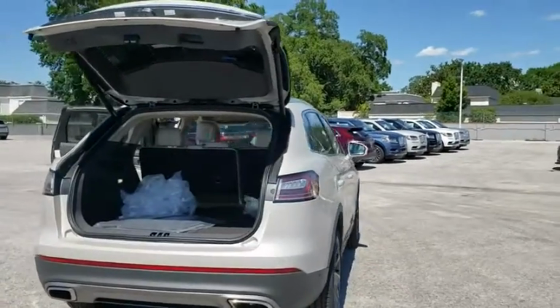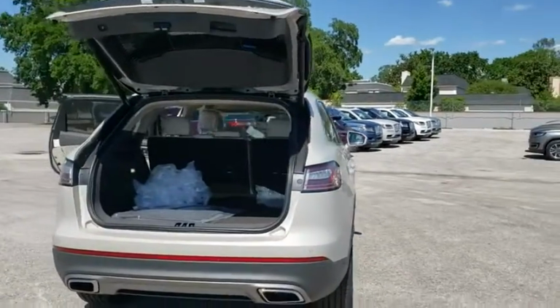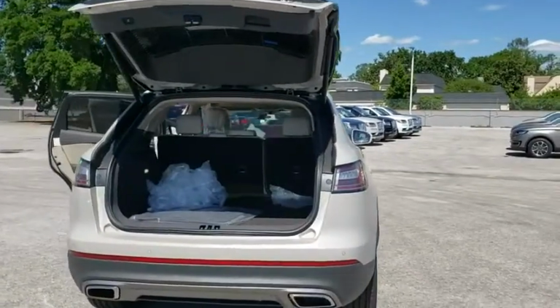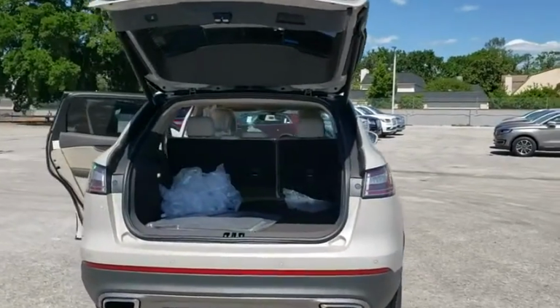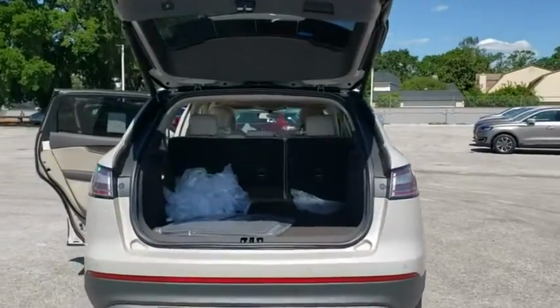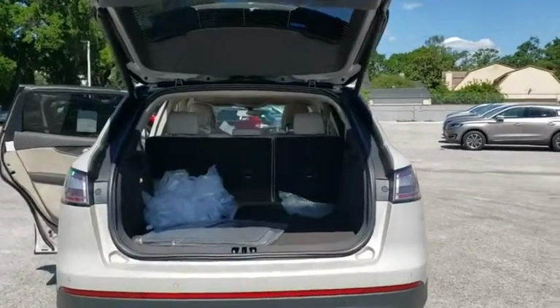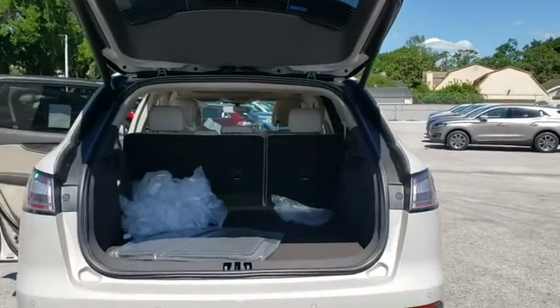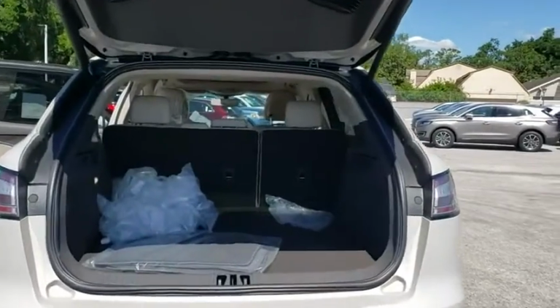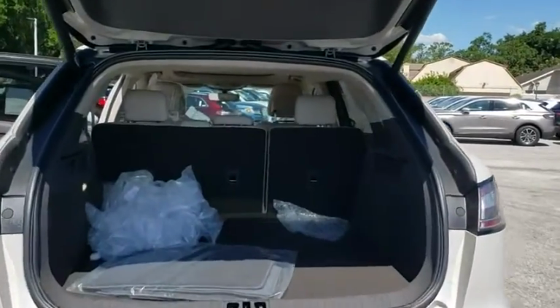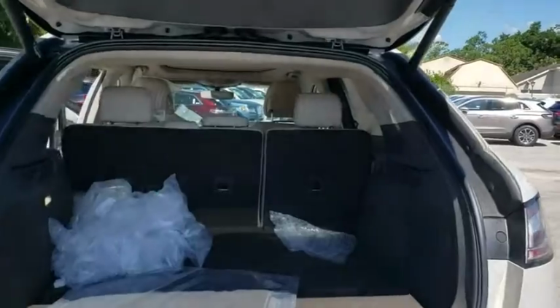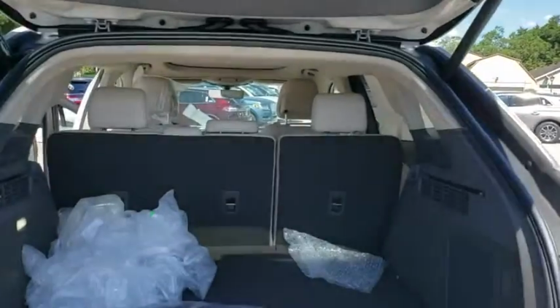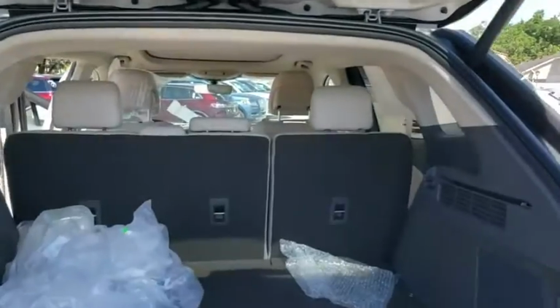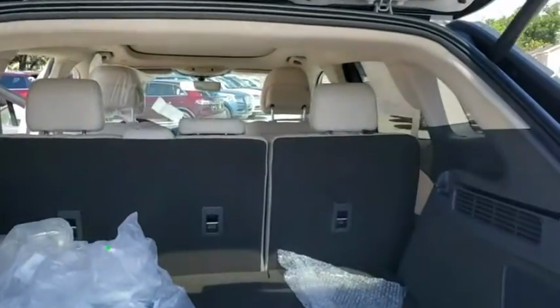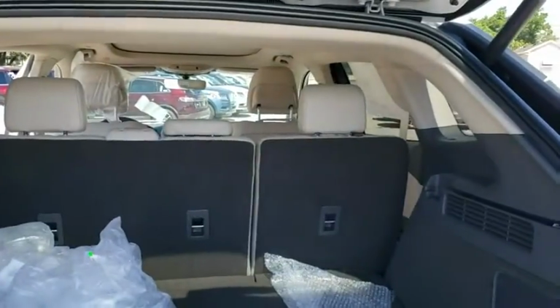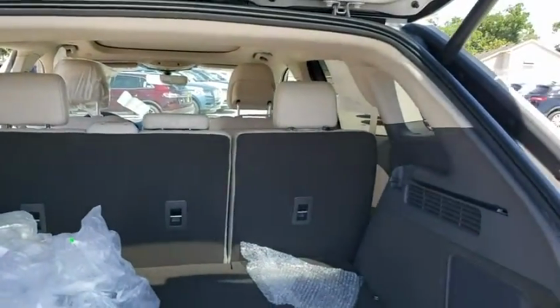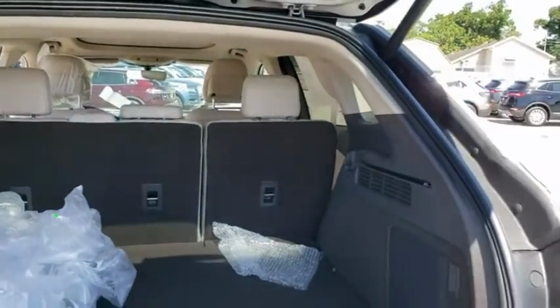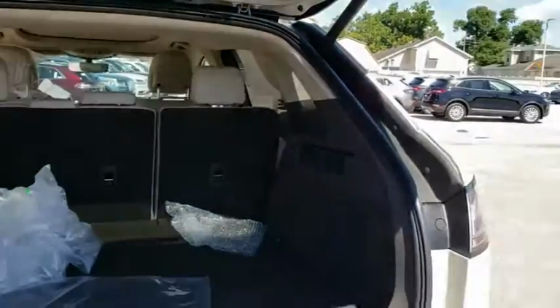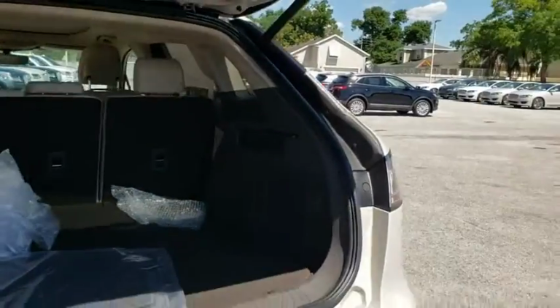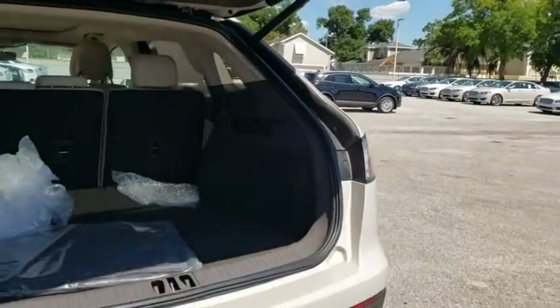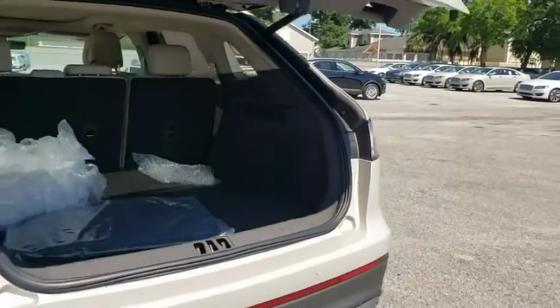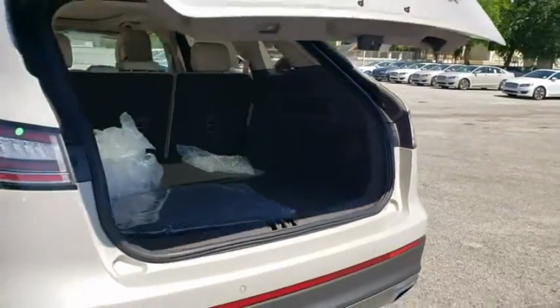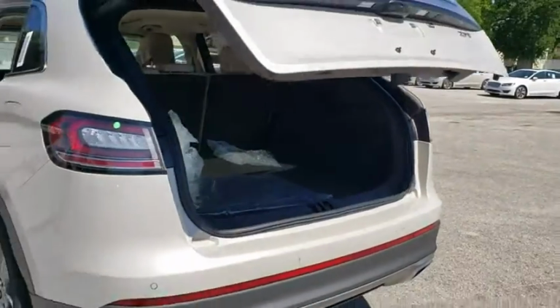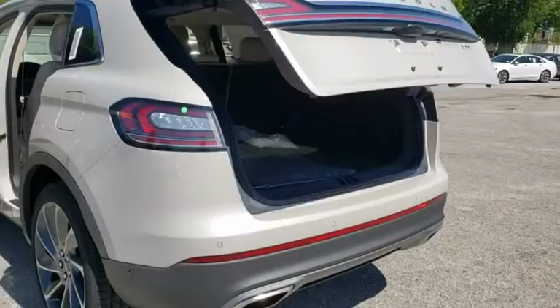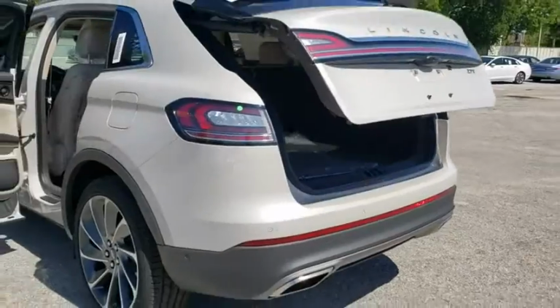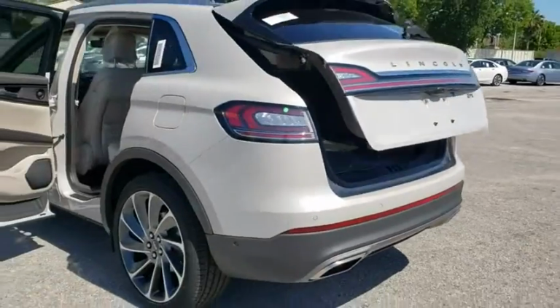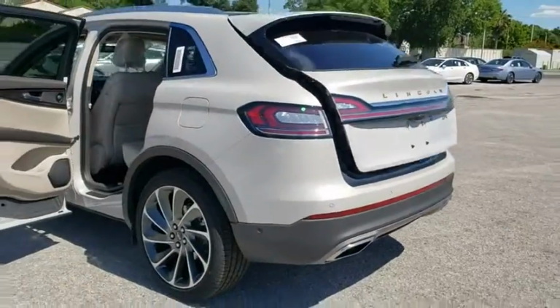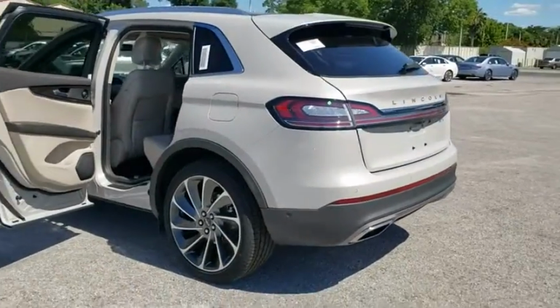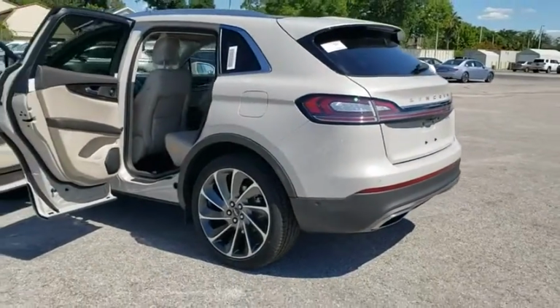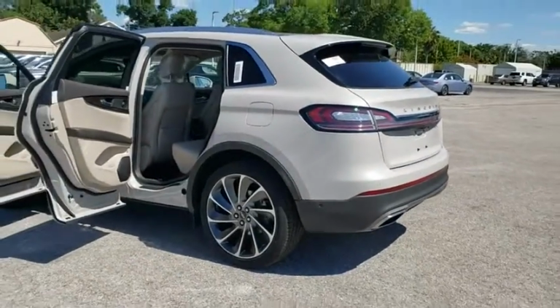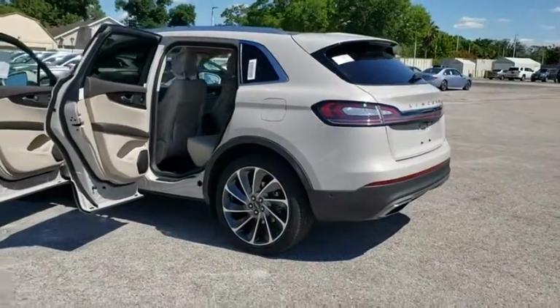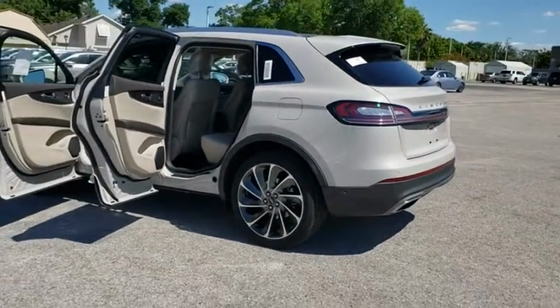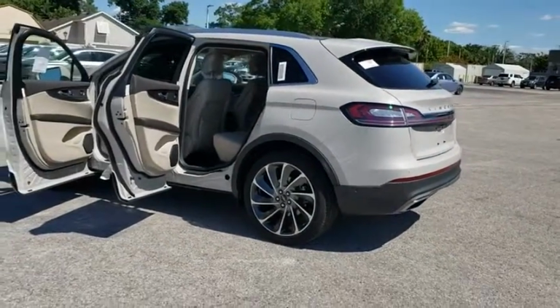Backup camera, power lift gate, power passenger seat, anti-lock braking system, lane departure warning, steering wheel audio controls, keyless entry, stability control, traction control, navigation system.